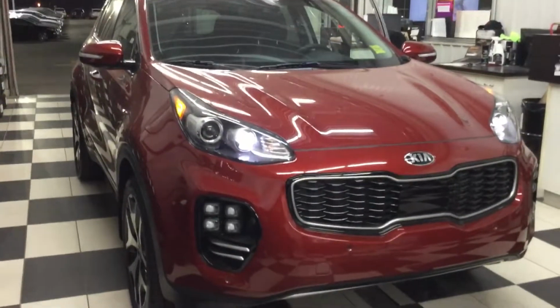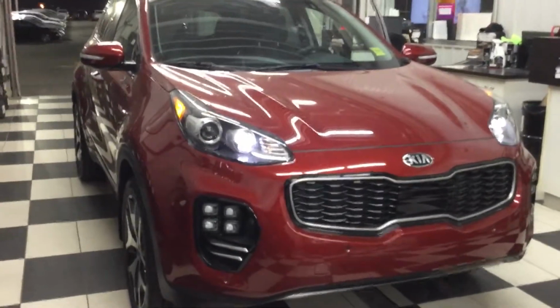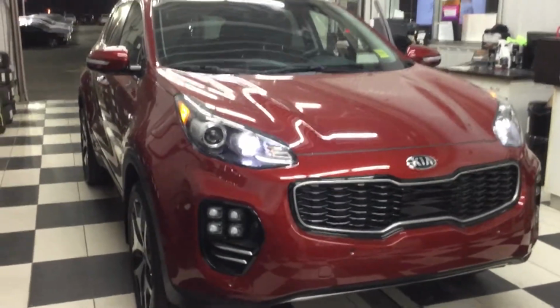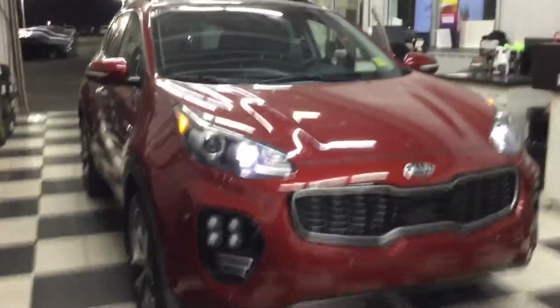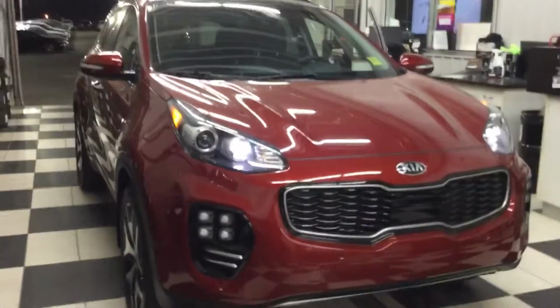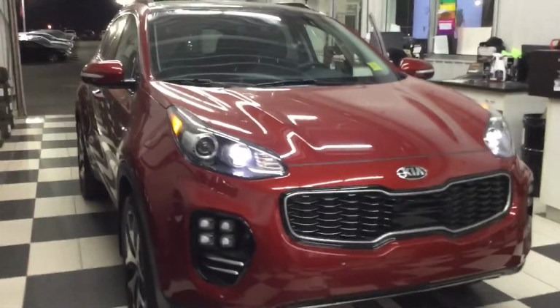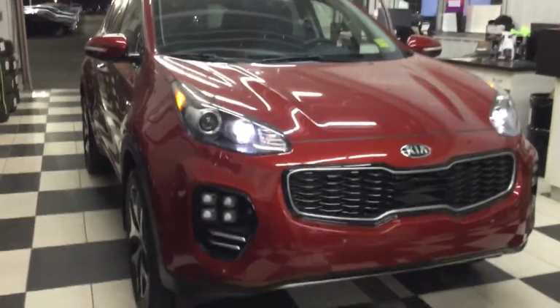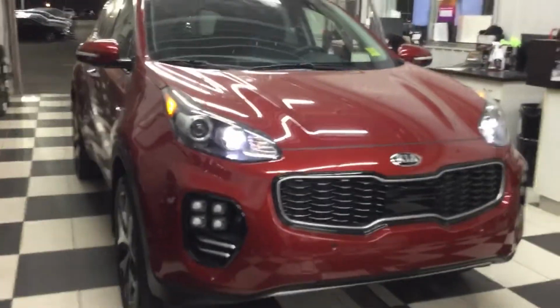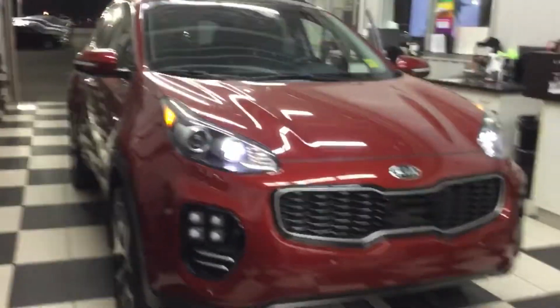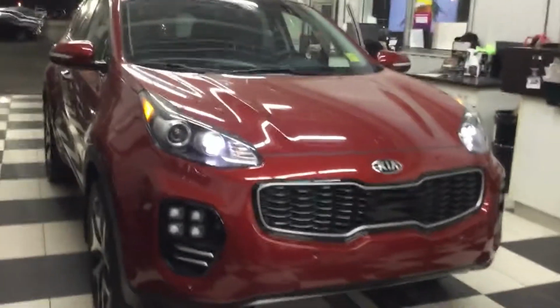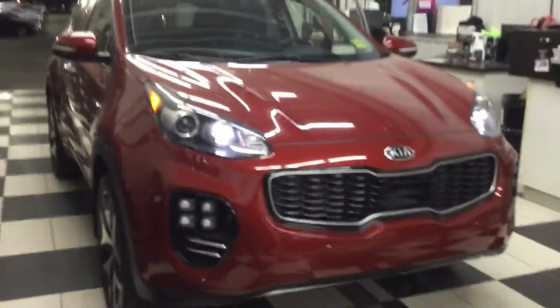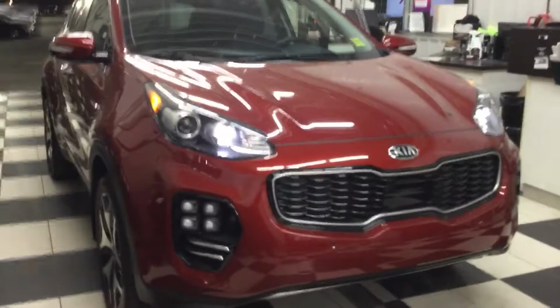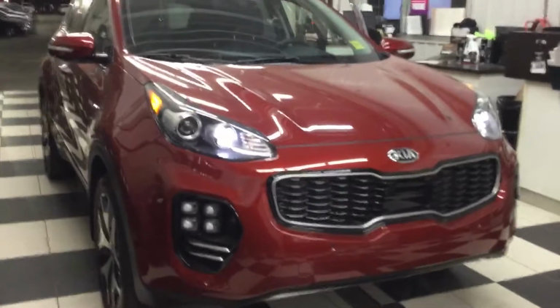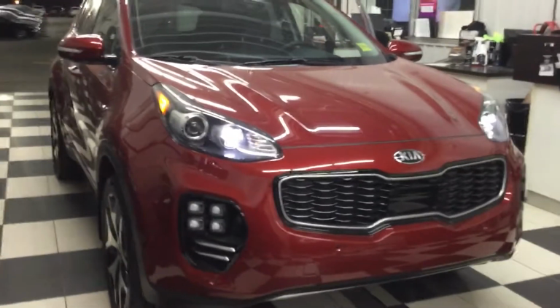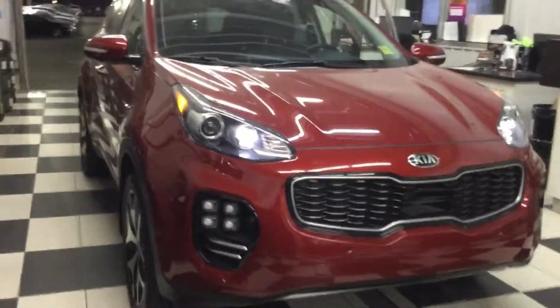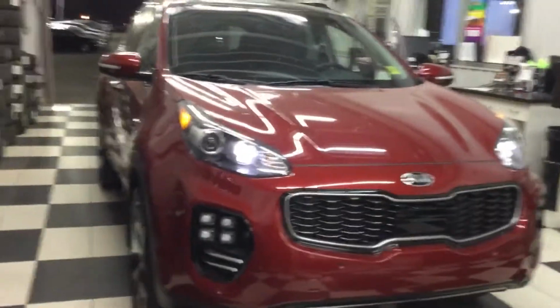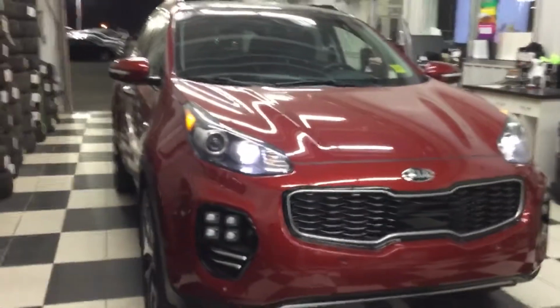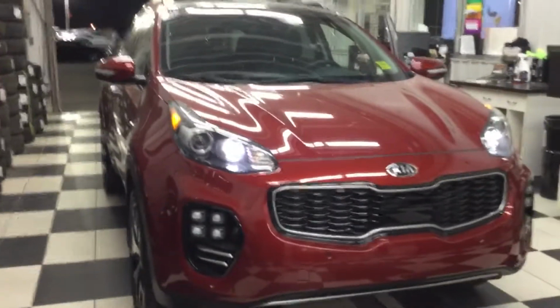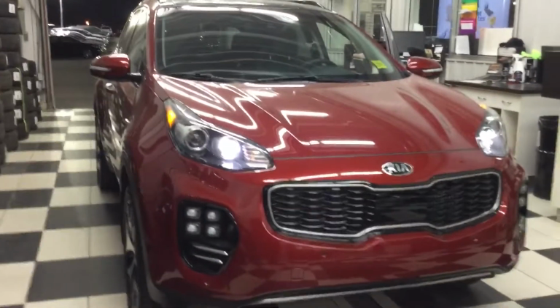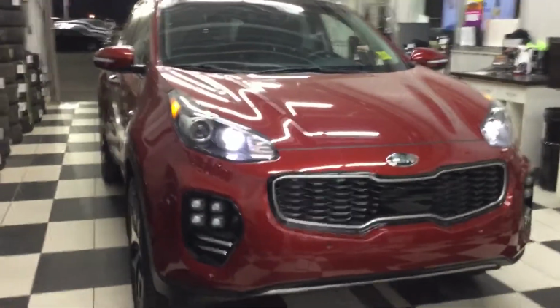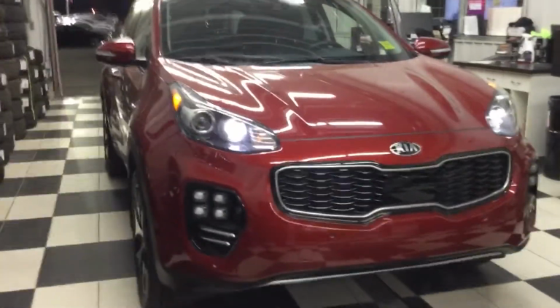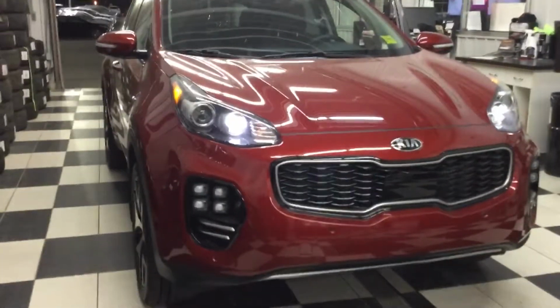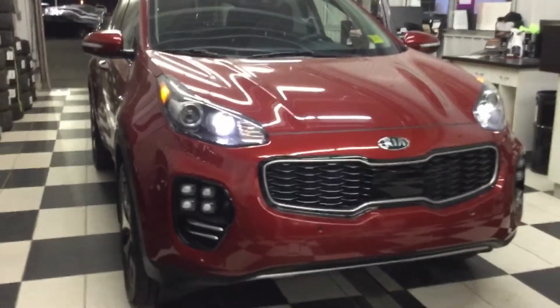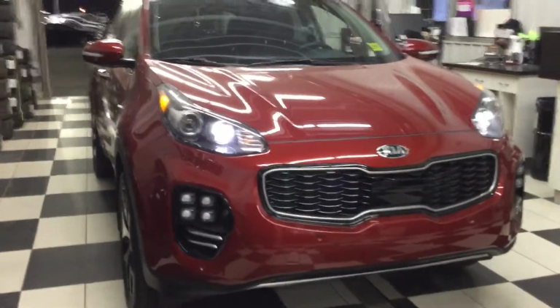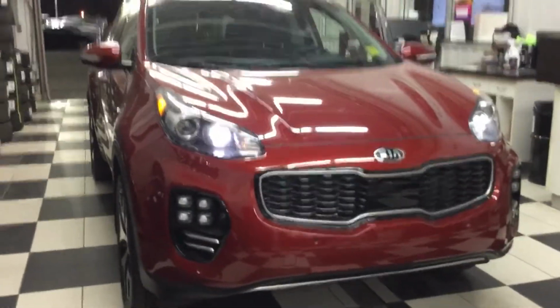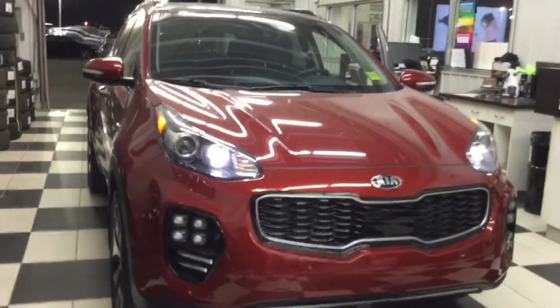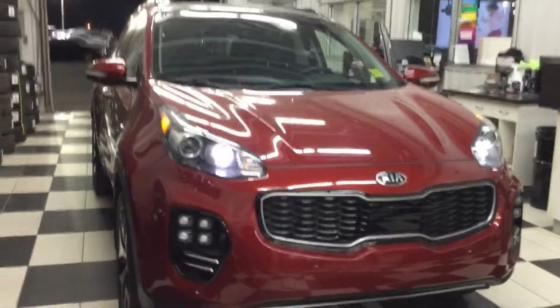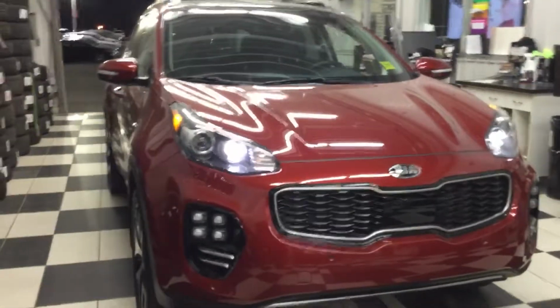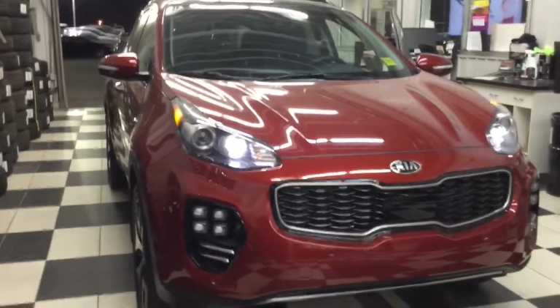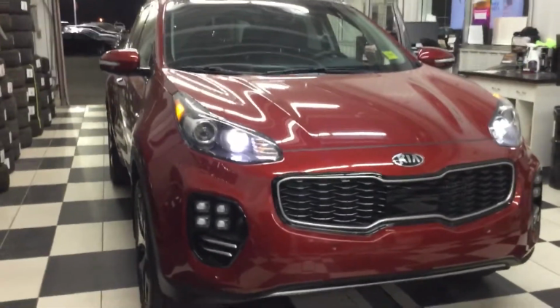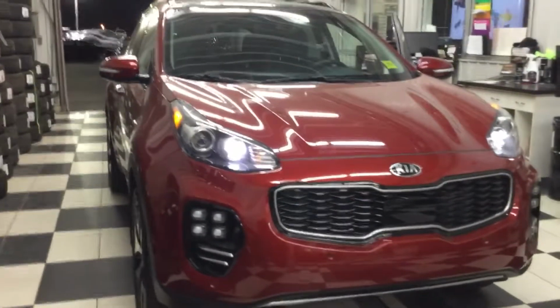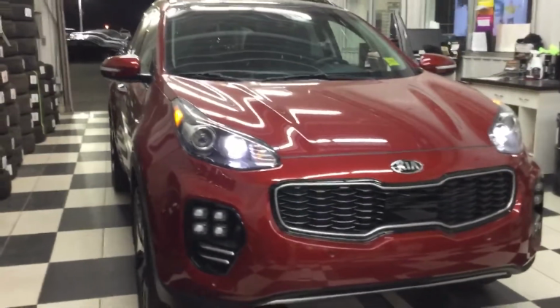Good evening, Leon. This is Bruce here from Showa Kia. I just met you about 10-15 minutes ago. First thing I would like to say, thank you for stopping by at Showa Kia.